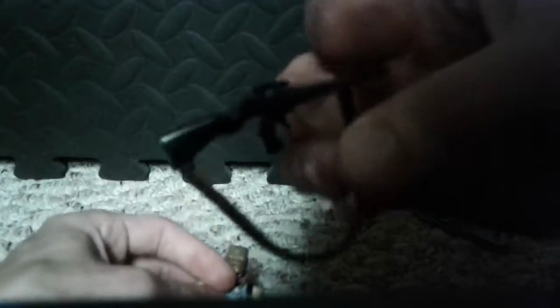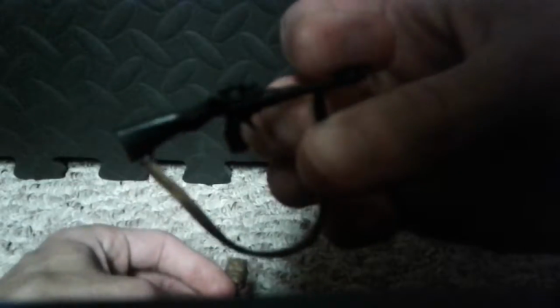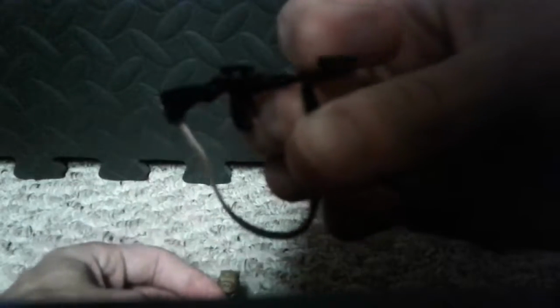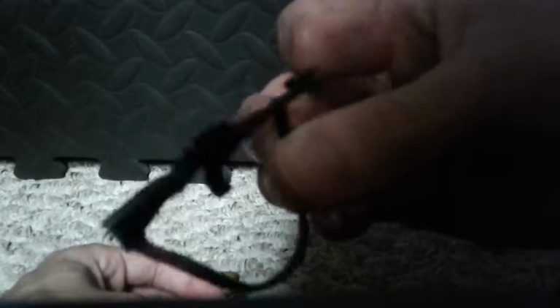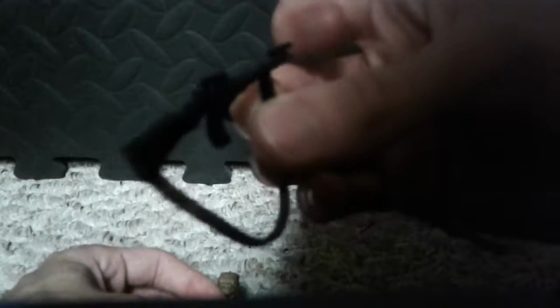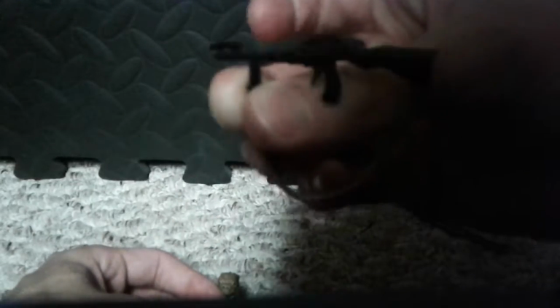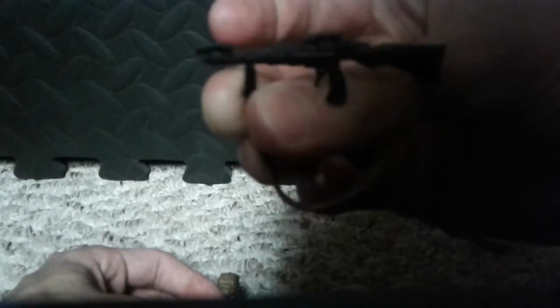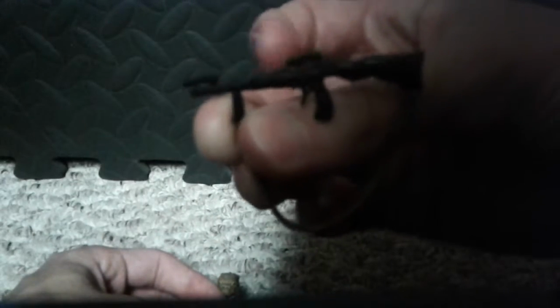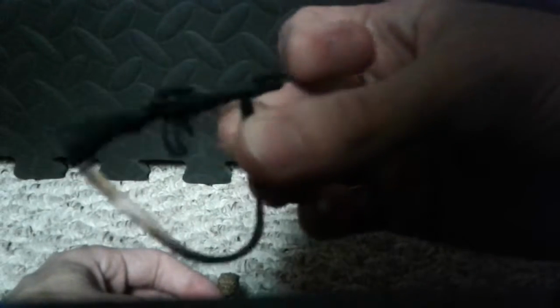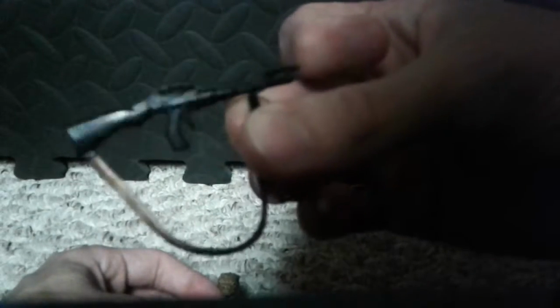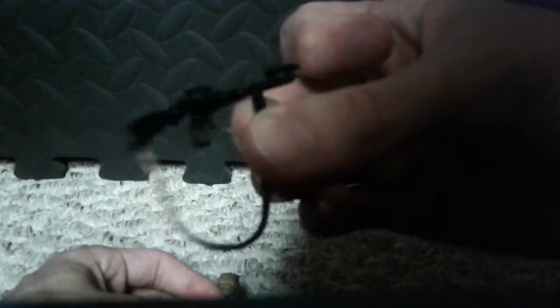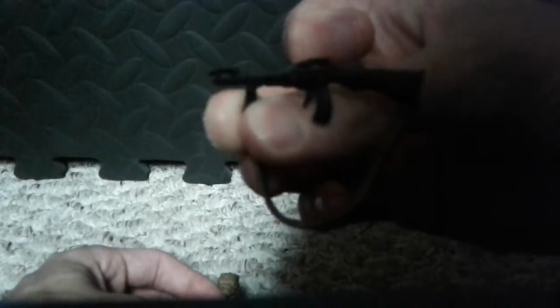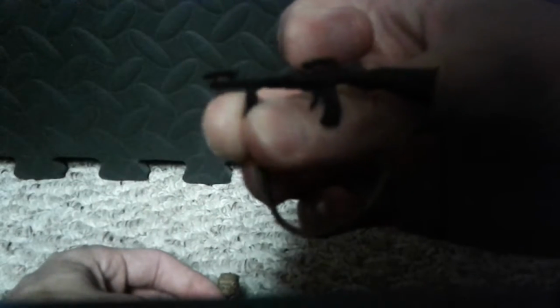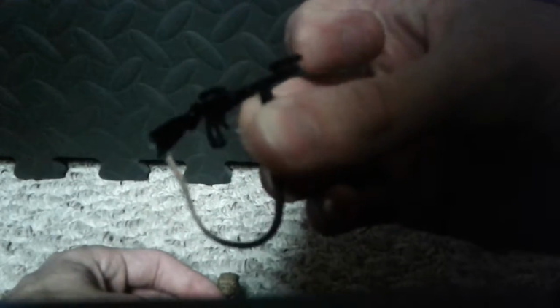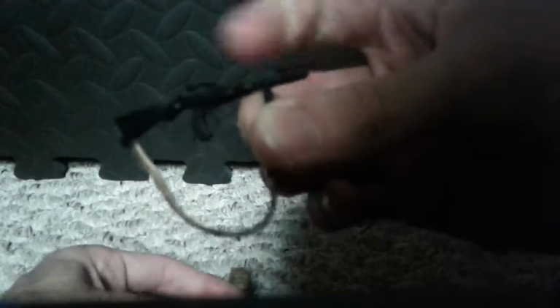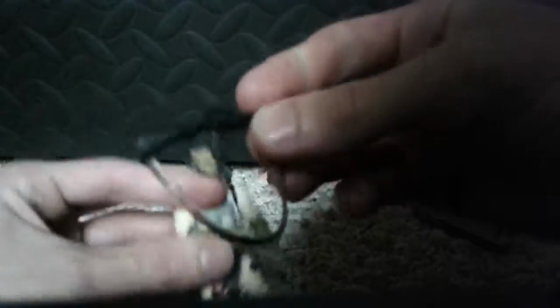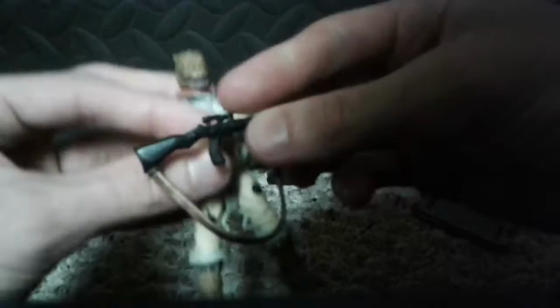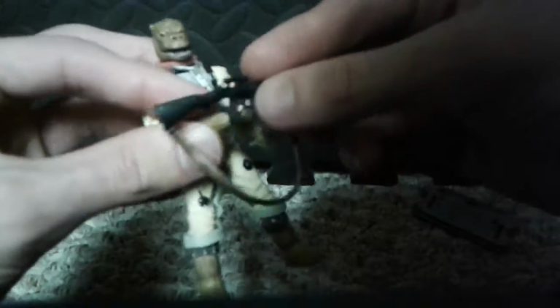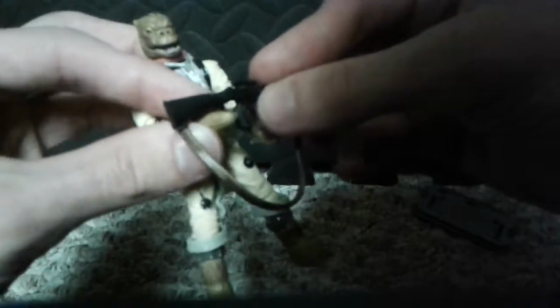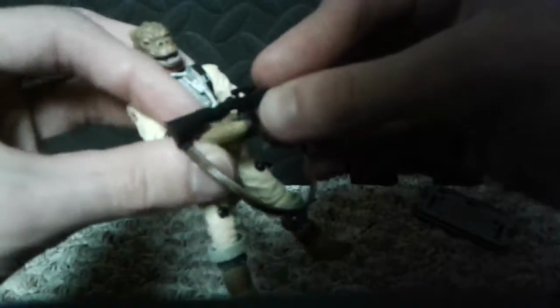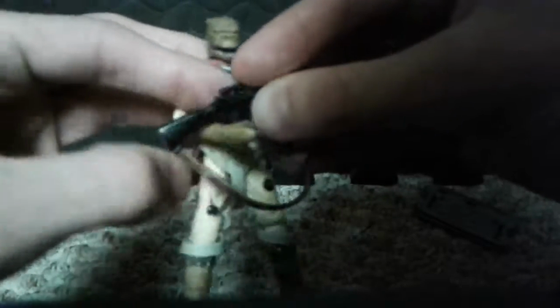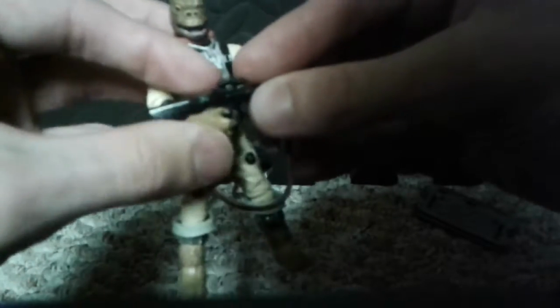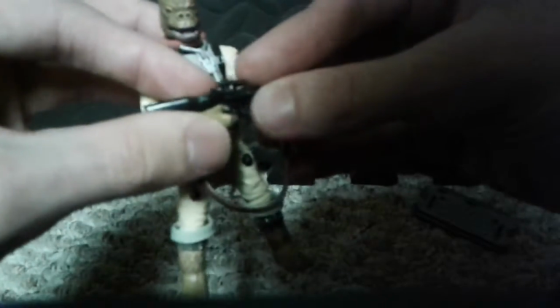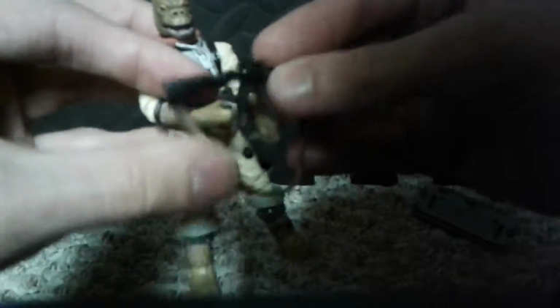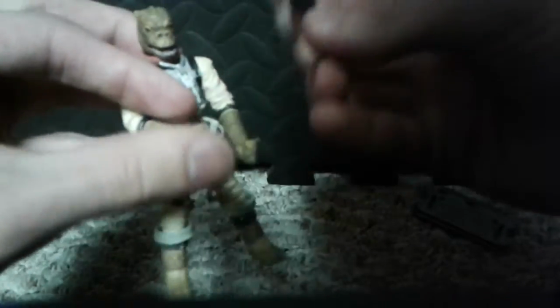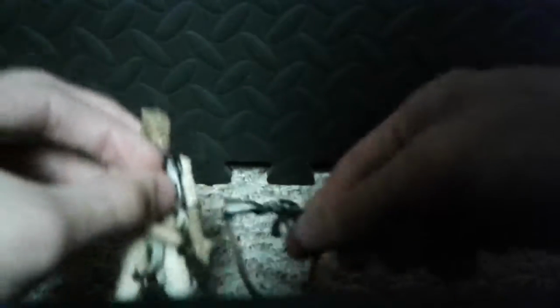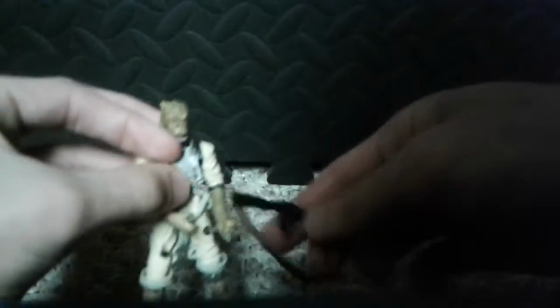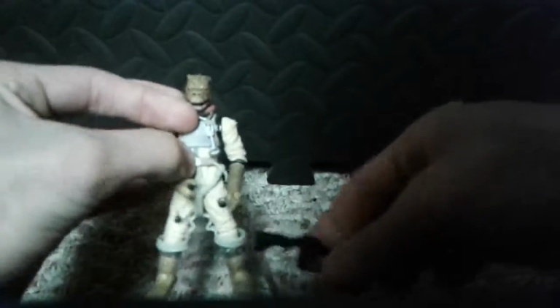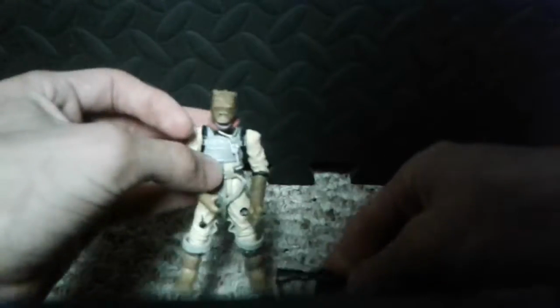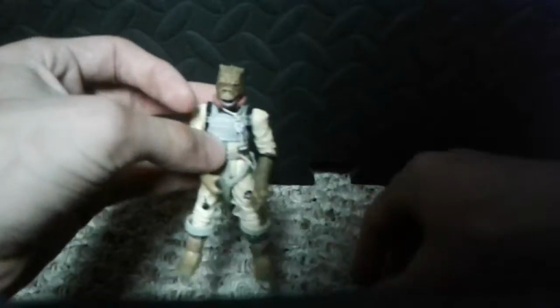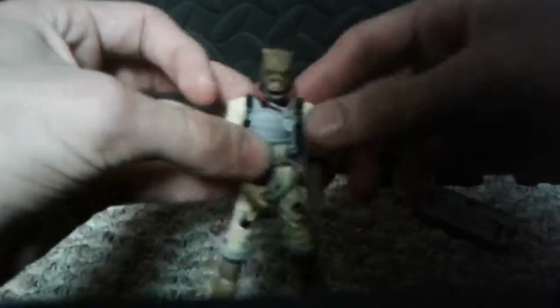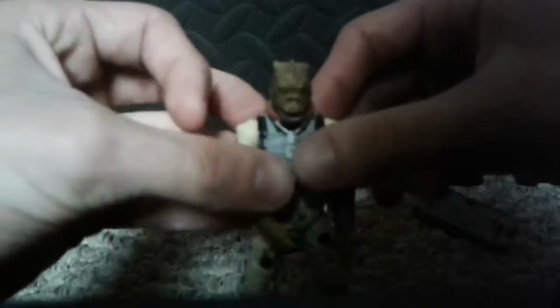Here's his blaster. I'll show you the figure a little bit.